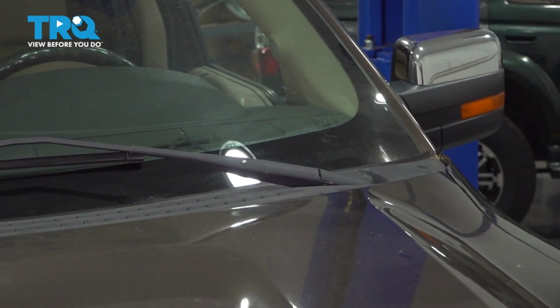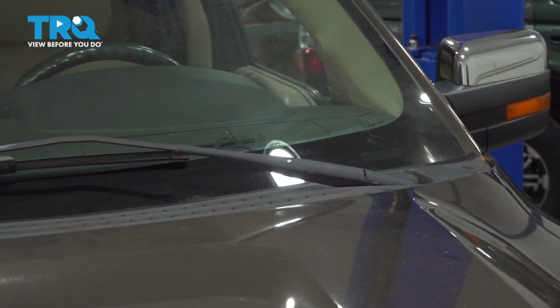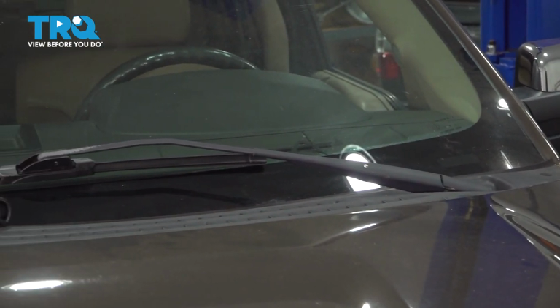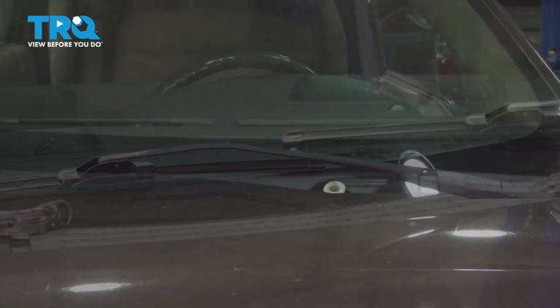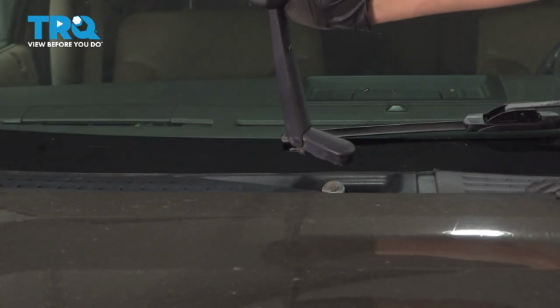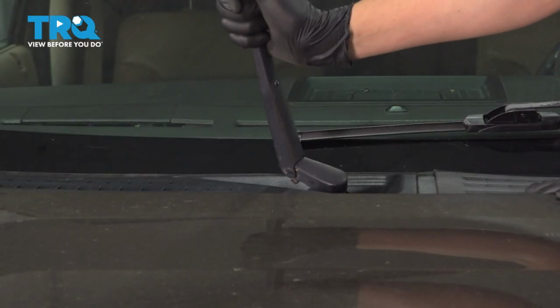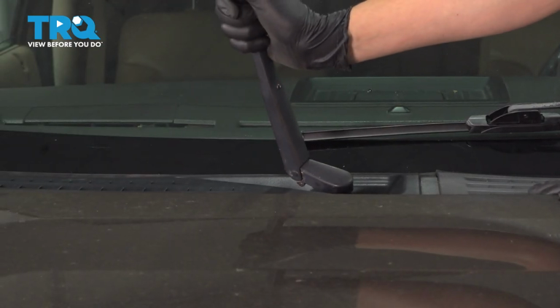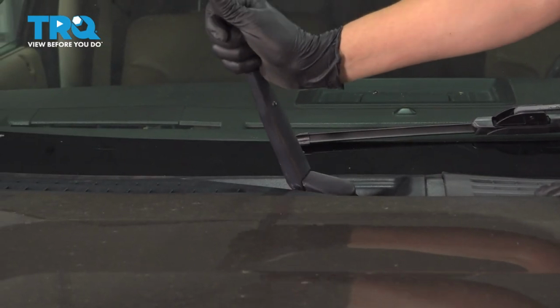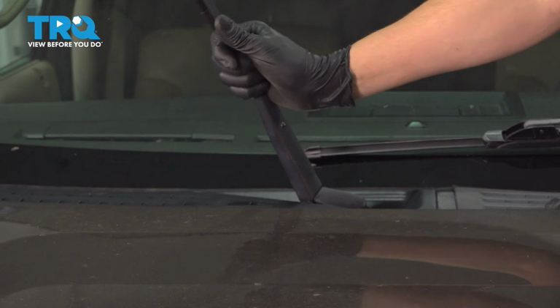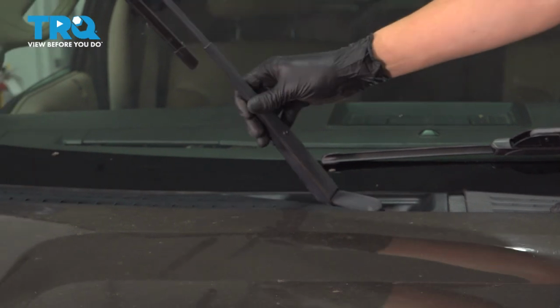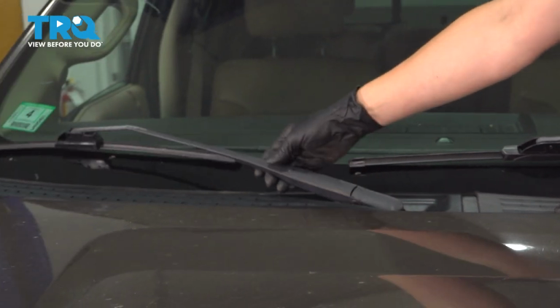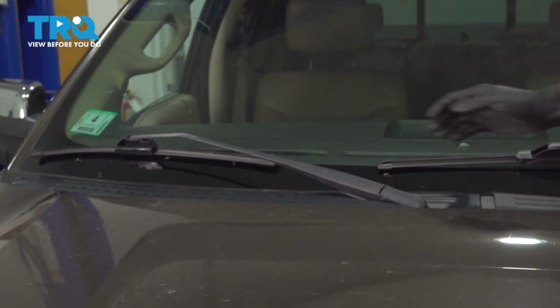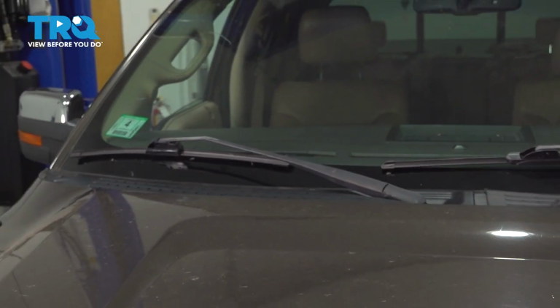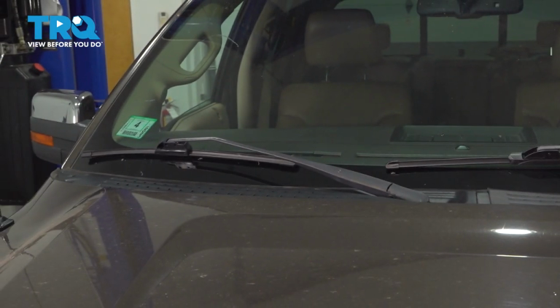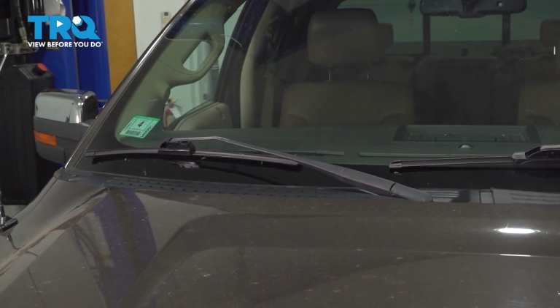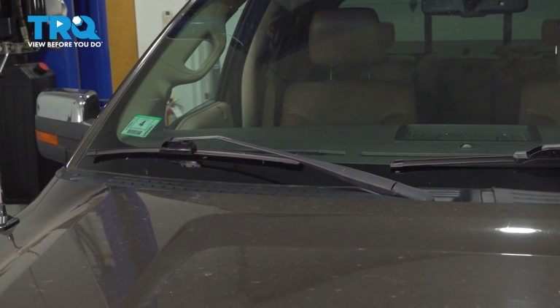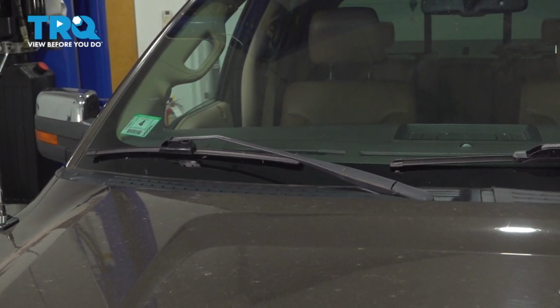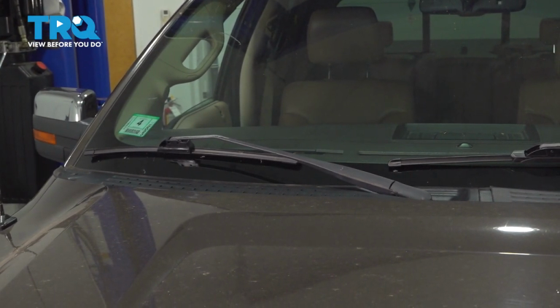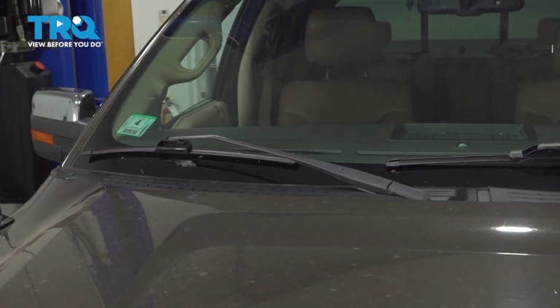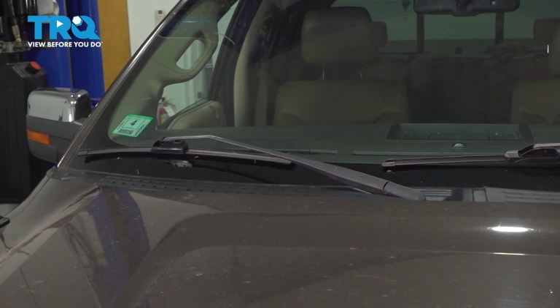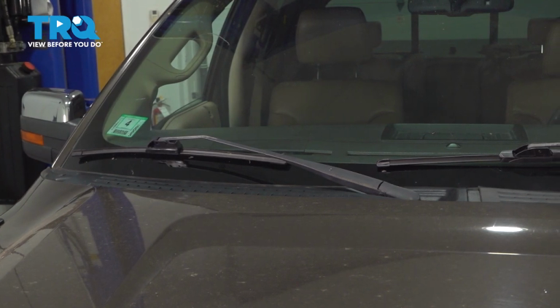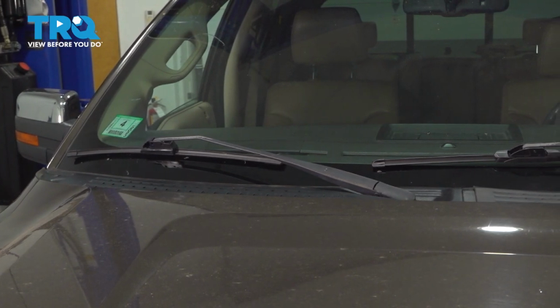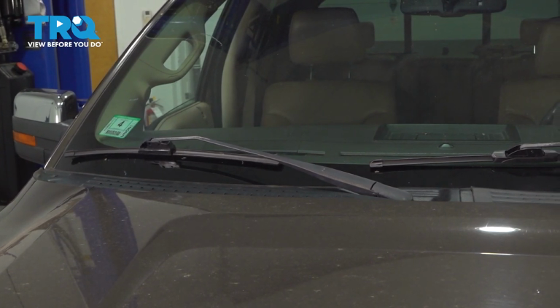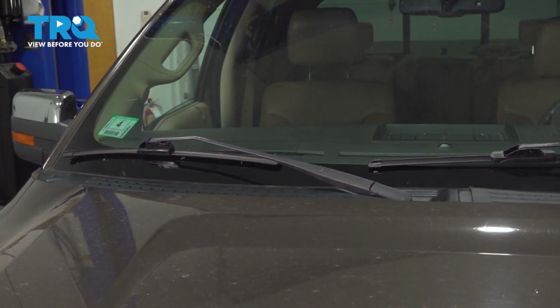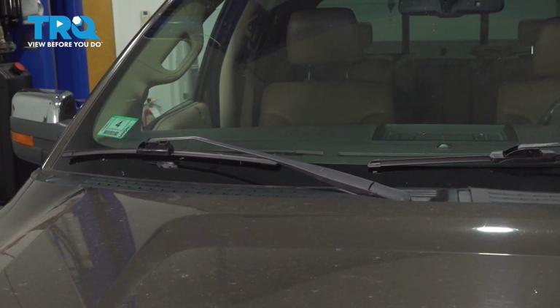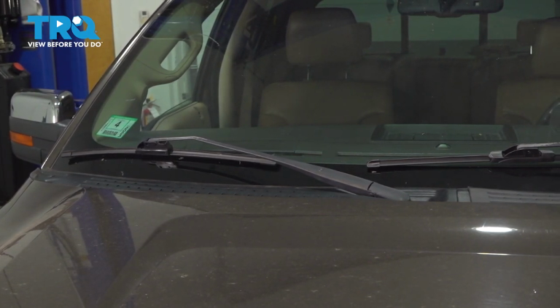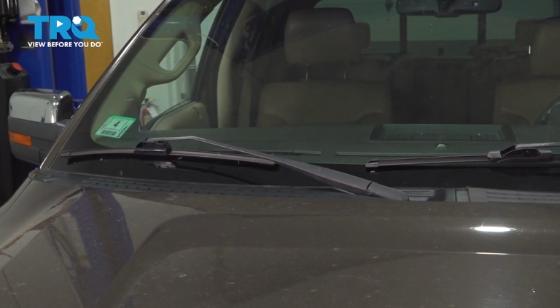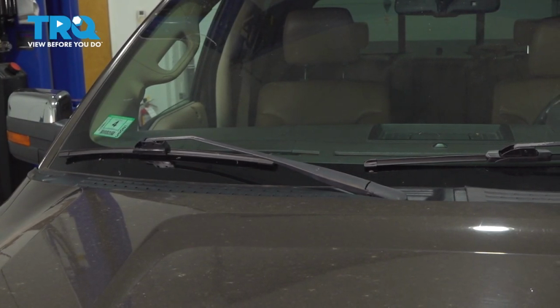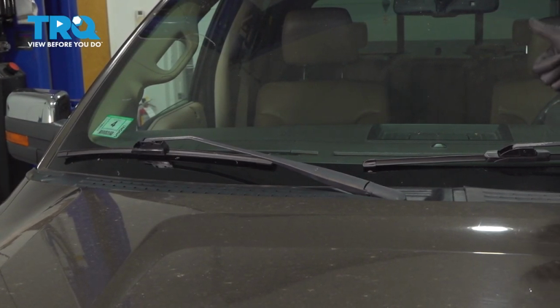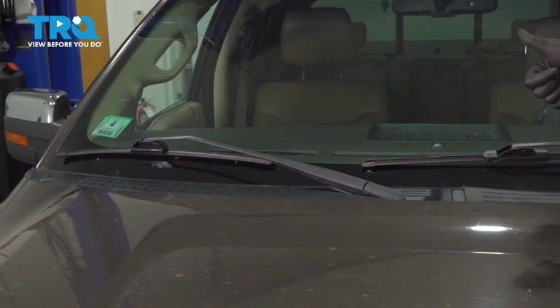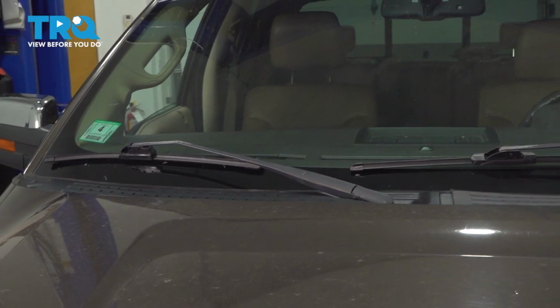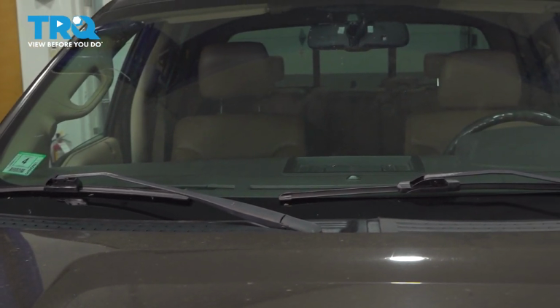Let's put the passenger side on — click it on, drop it down. Now you would activate your wipers to make sure that they wipe all the way up as they're supposed to. If they don't, adjust accordingly. Having said that, you're good to go.